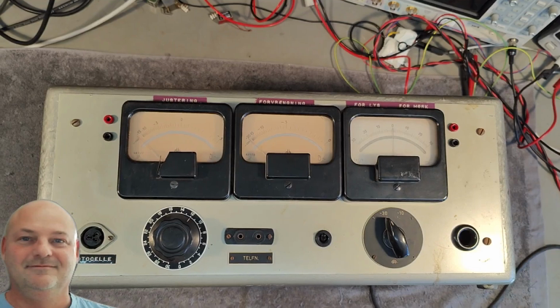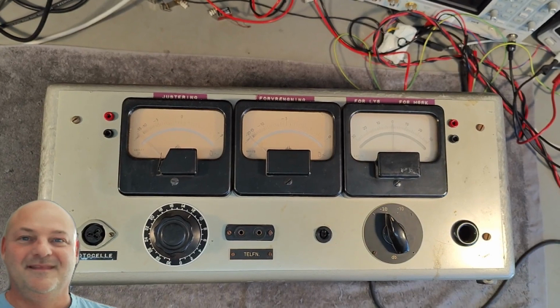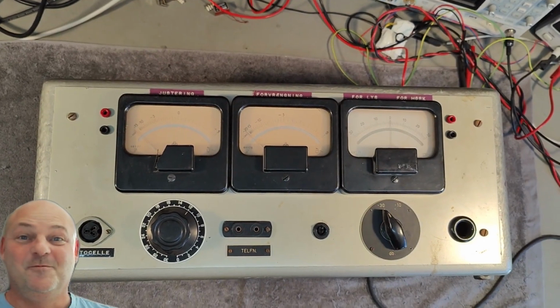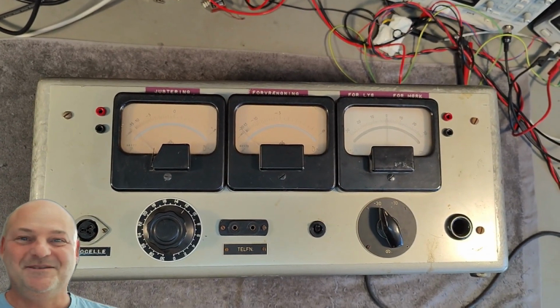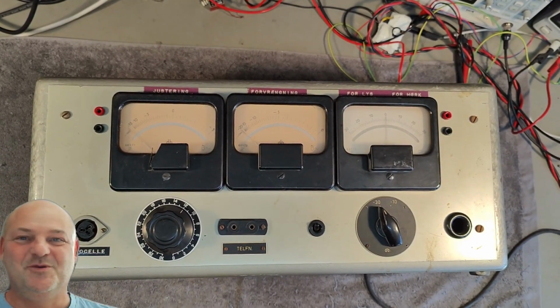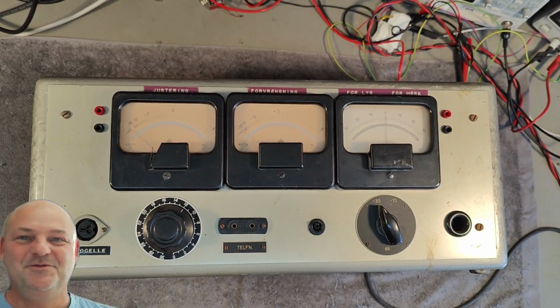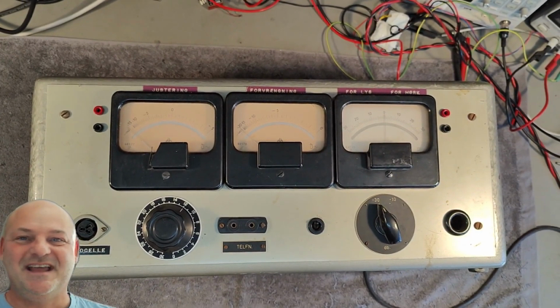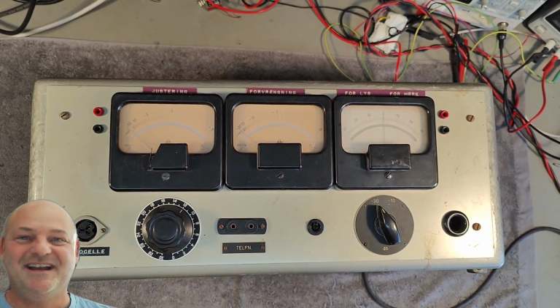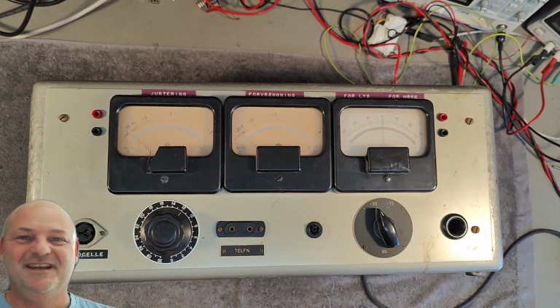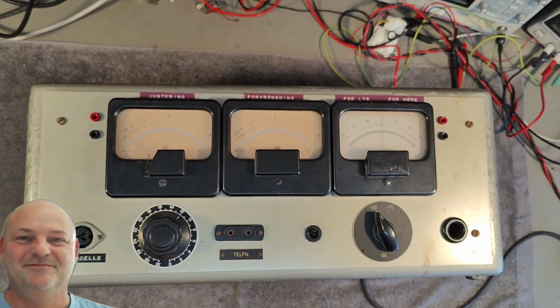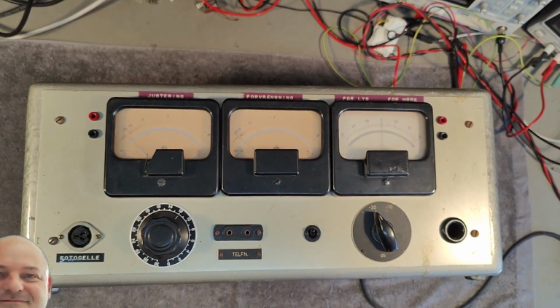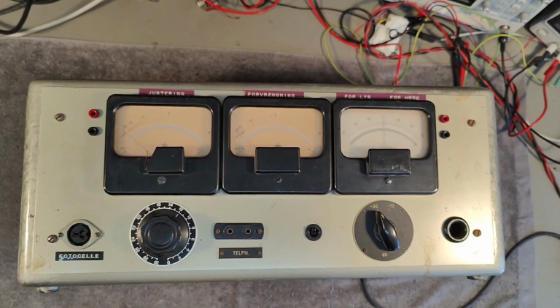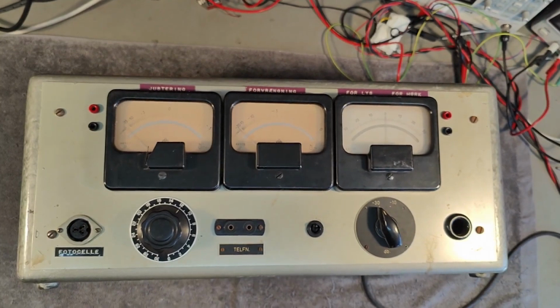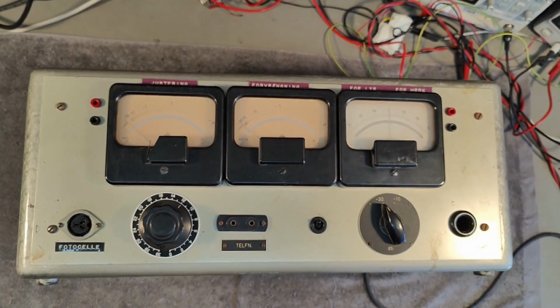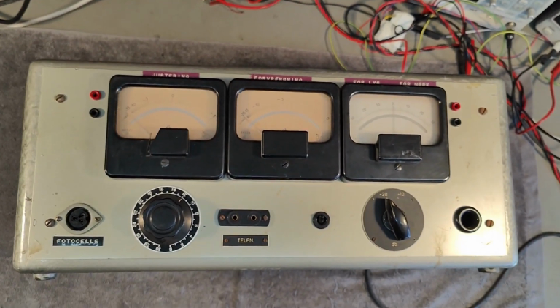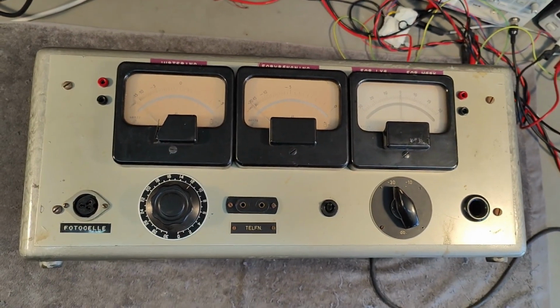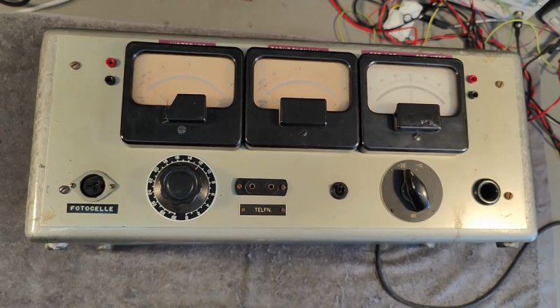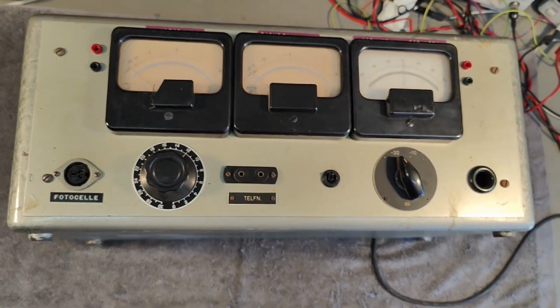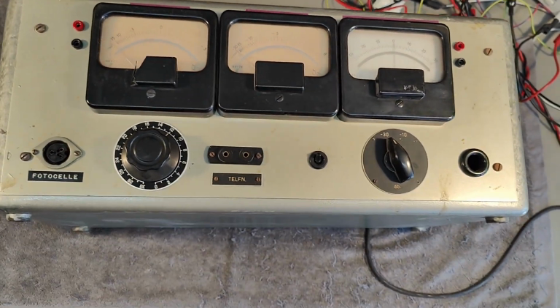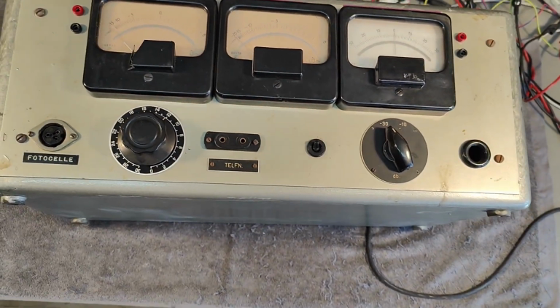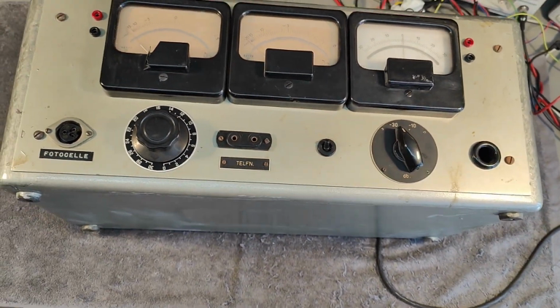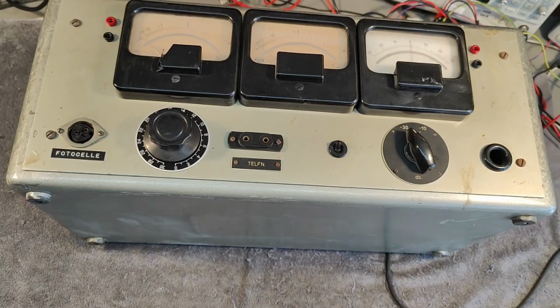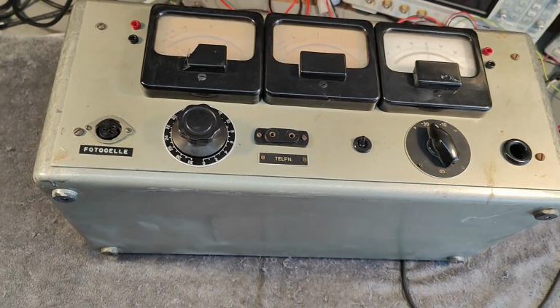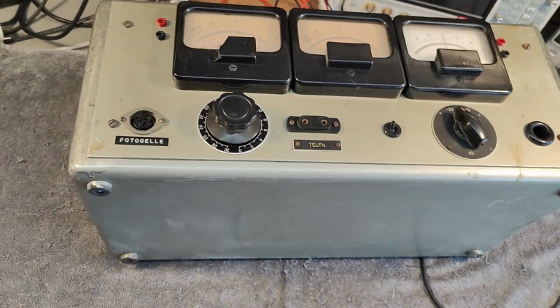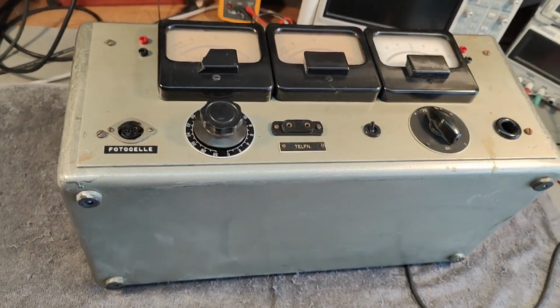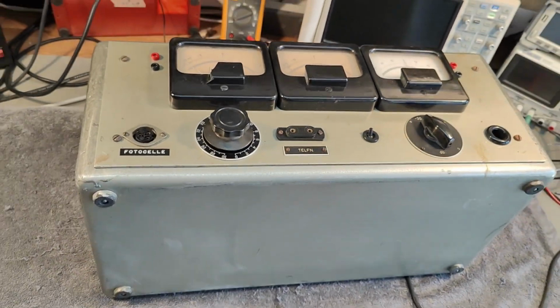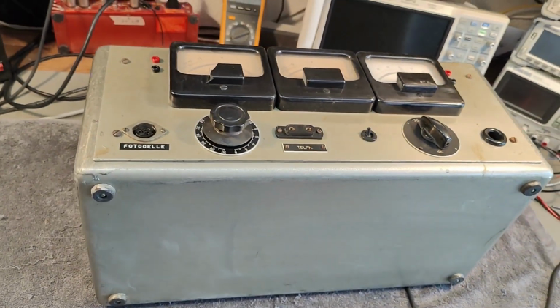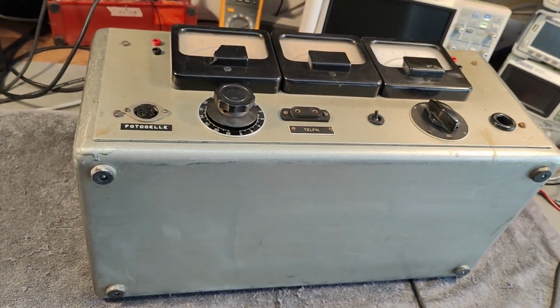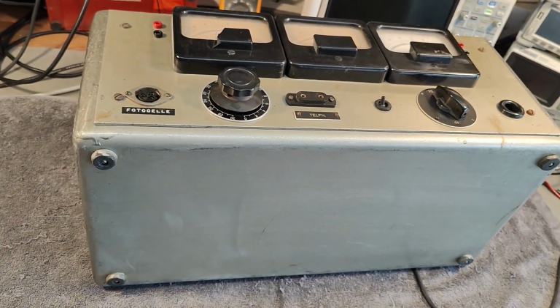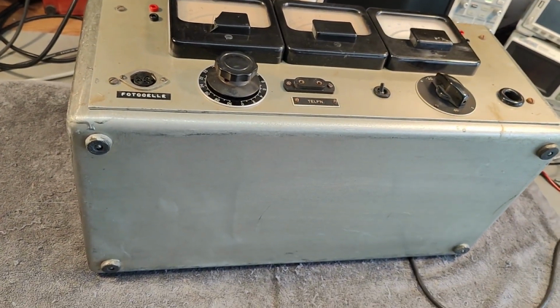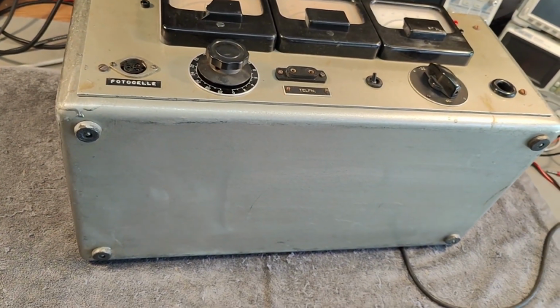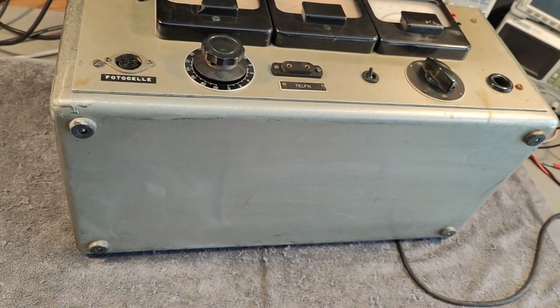Welcome to a new test and teardown video. This time, I think it's a DIY or a one-off, or a very low volume production unit.